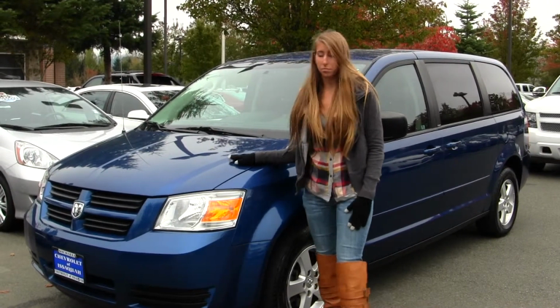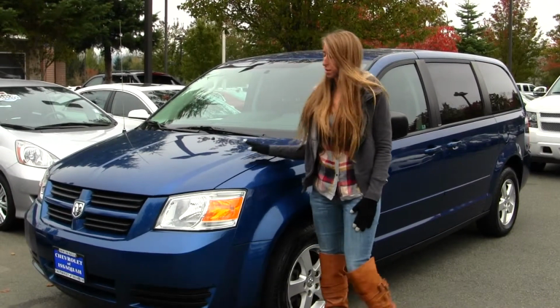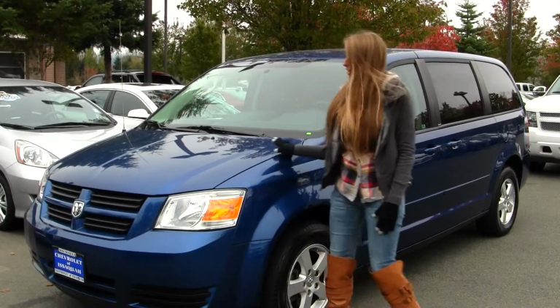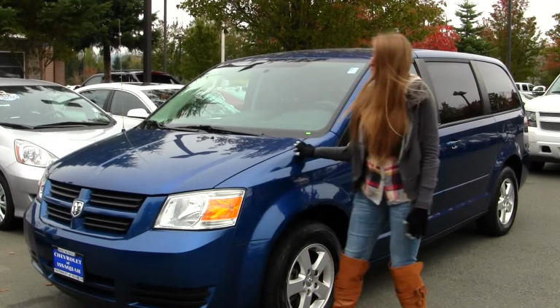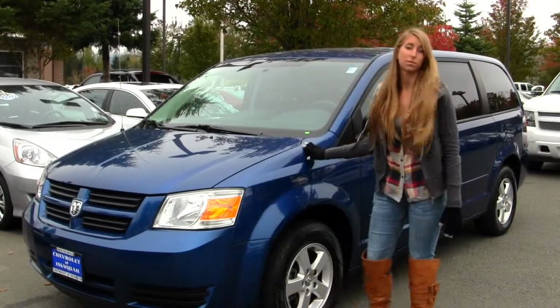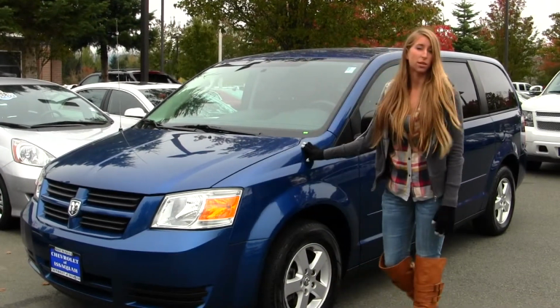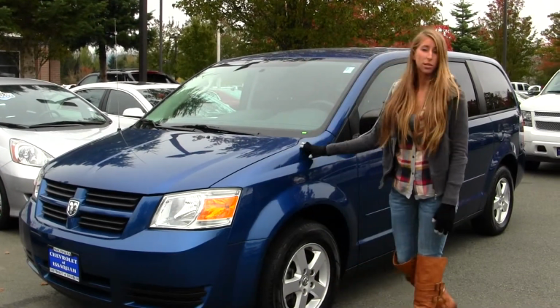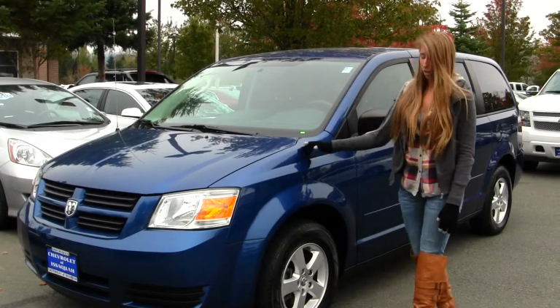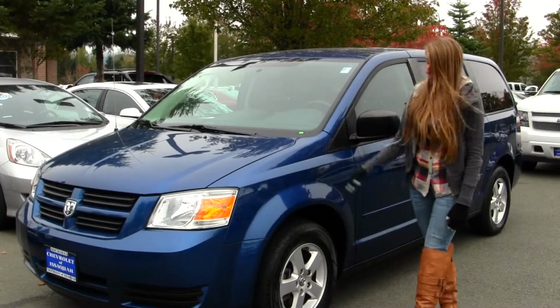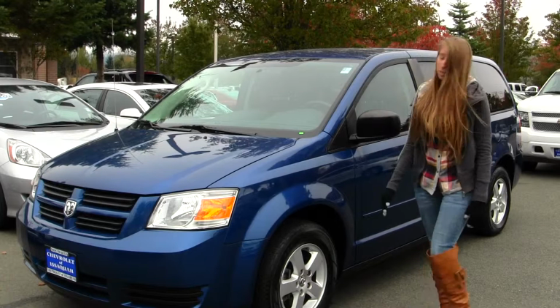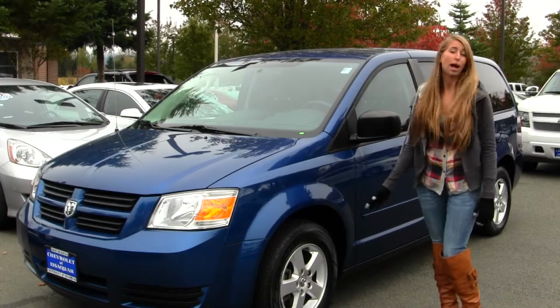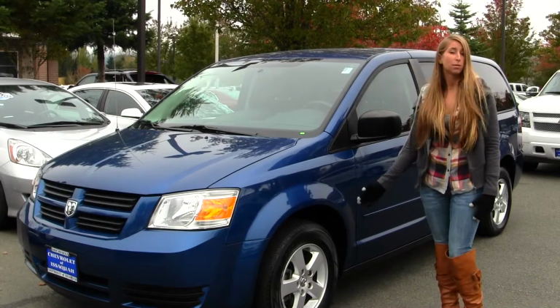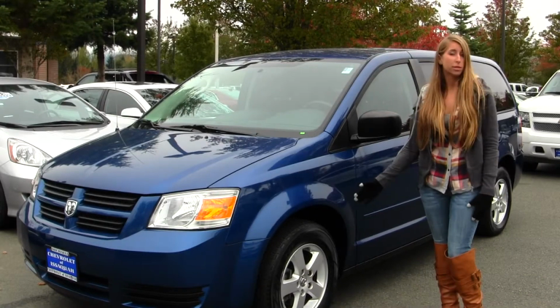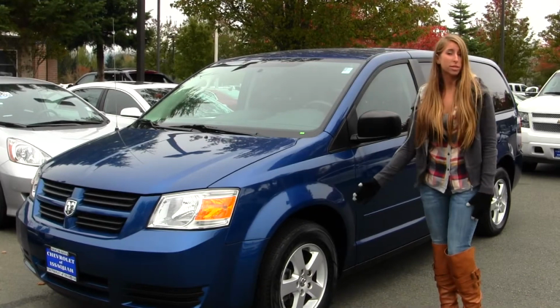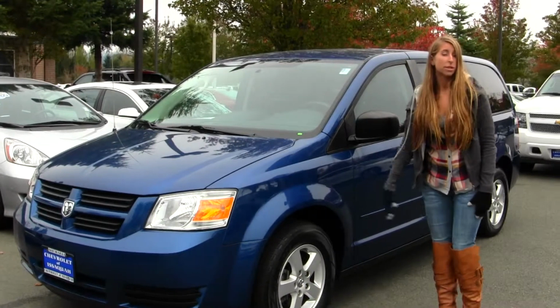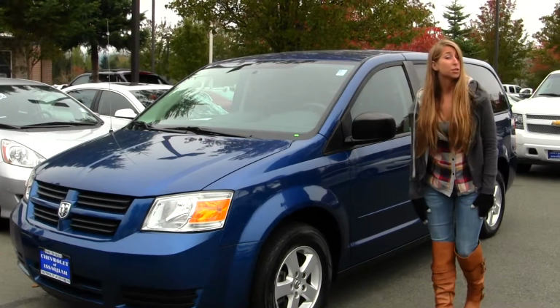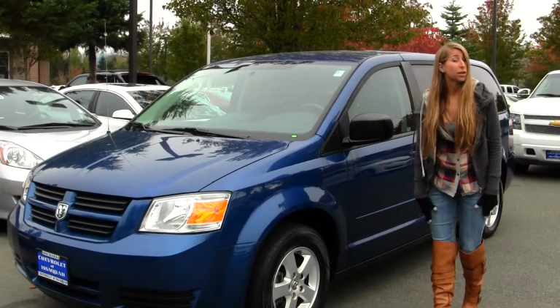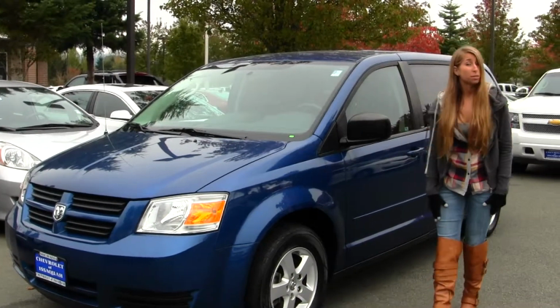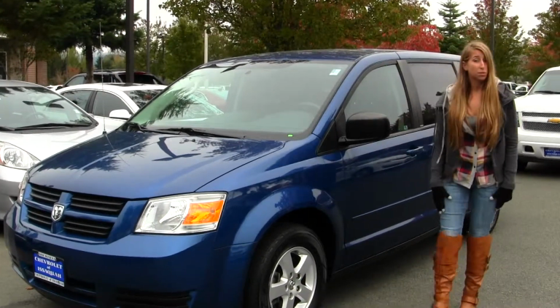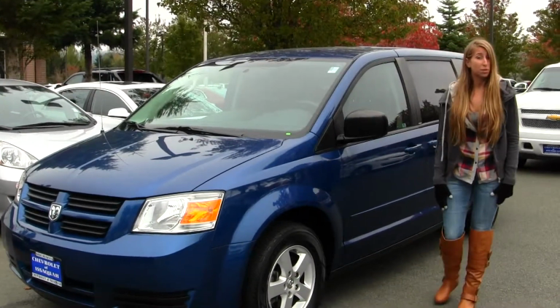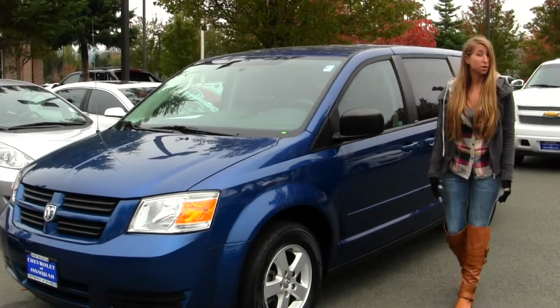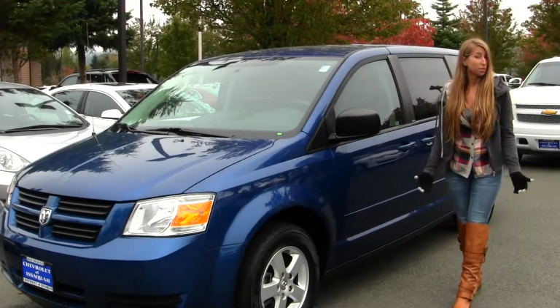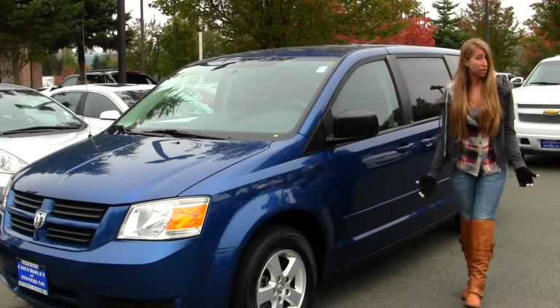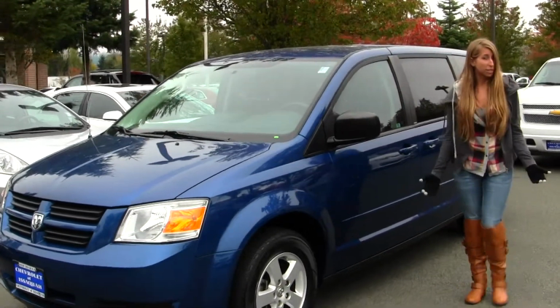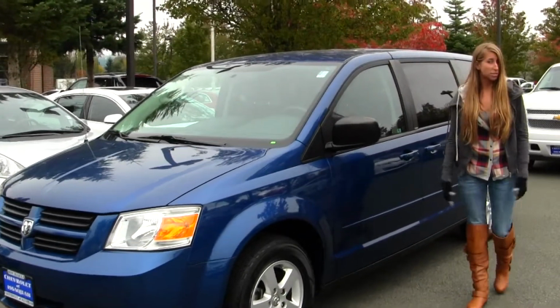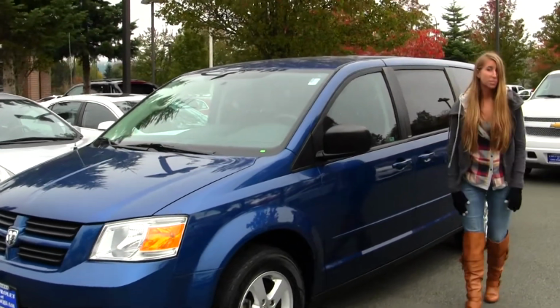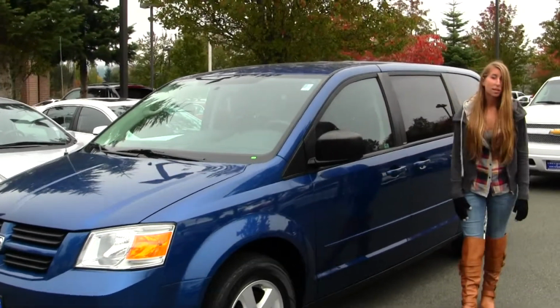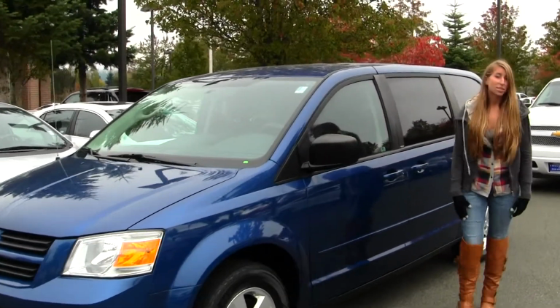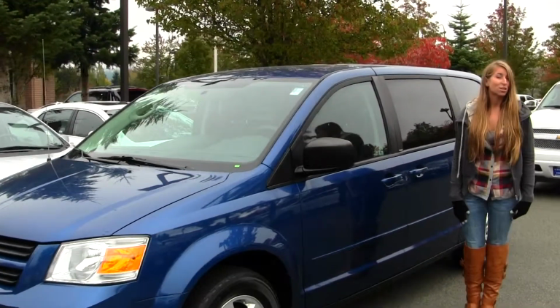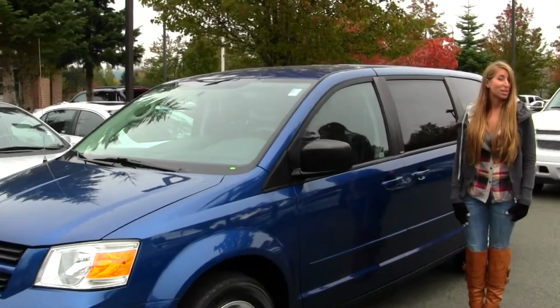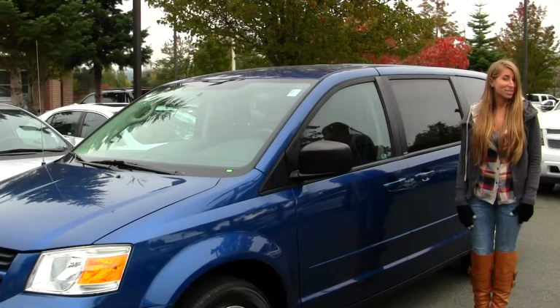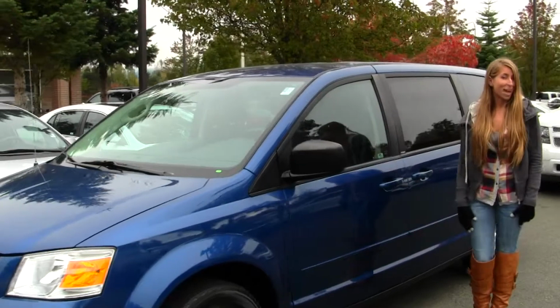On the exterior, this vehicle comes equipped with the alloy wheels. It's a great commuter vehicle, great for families. Let's take a look on the inside.